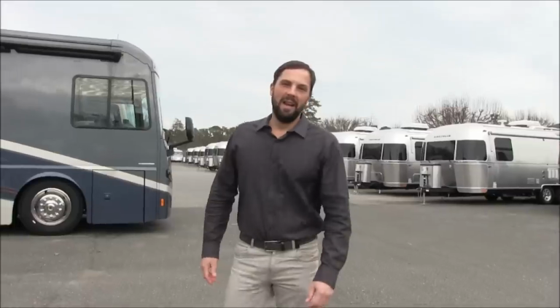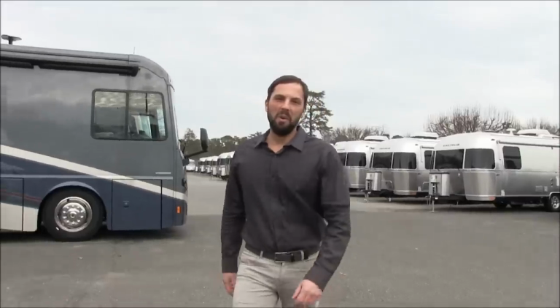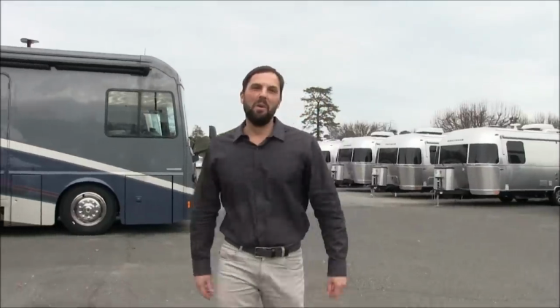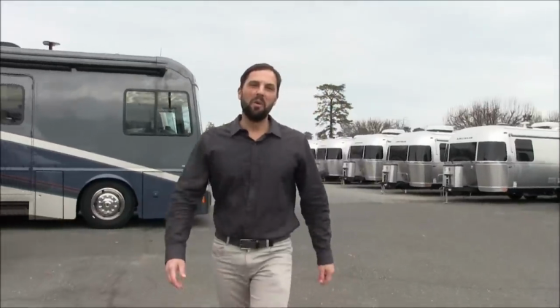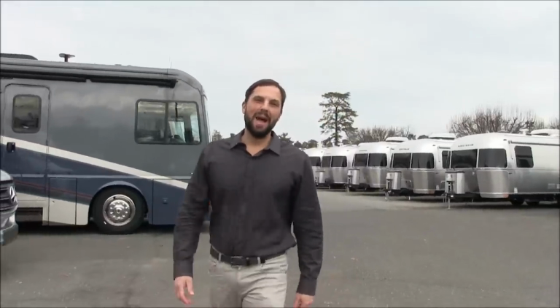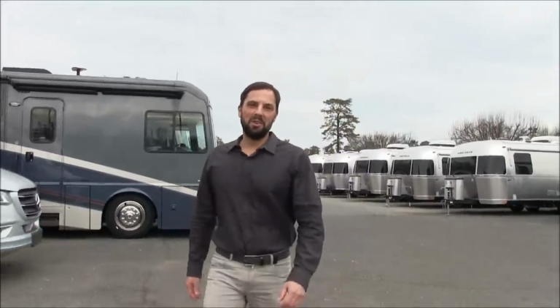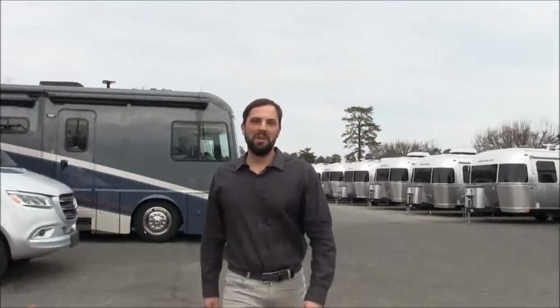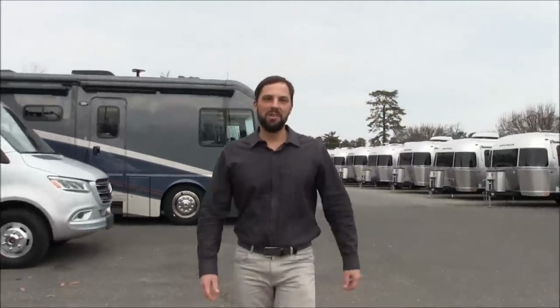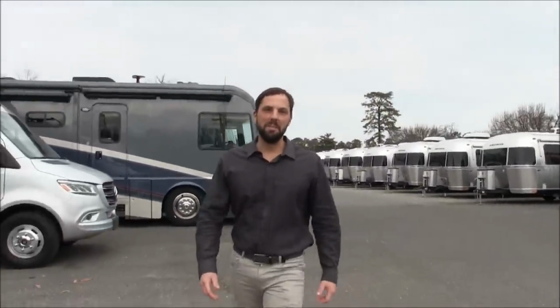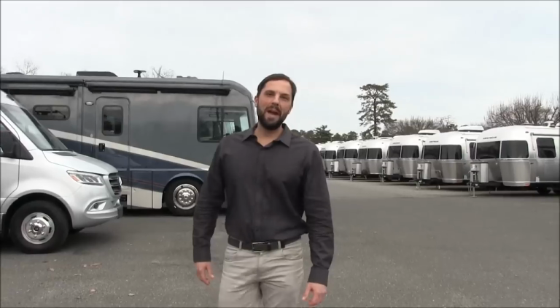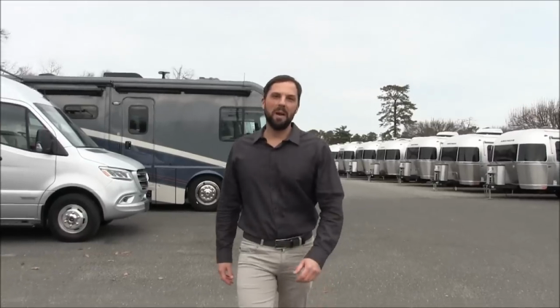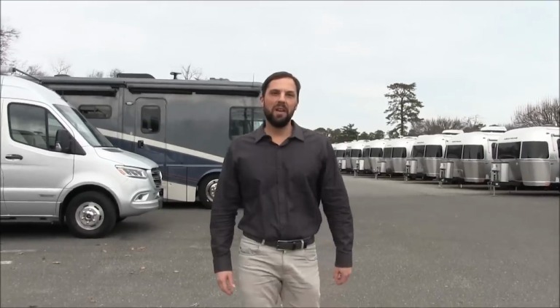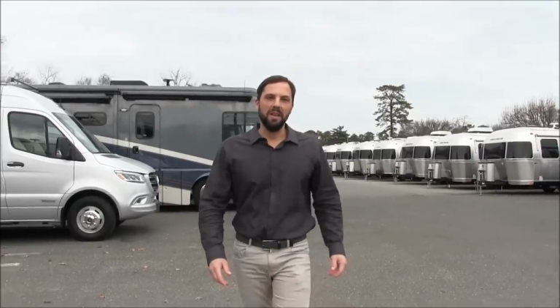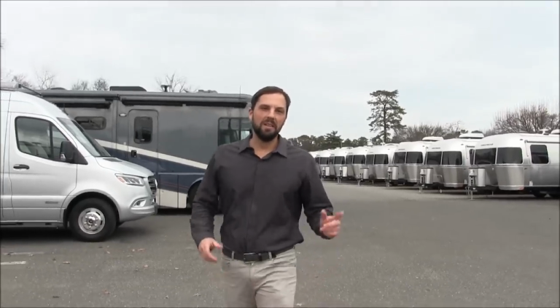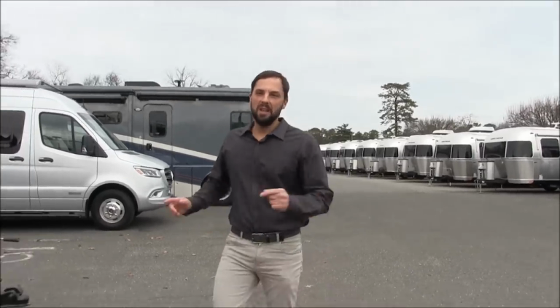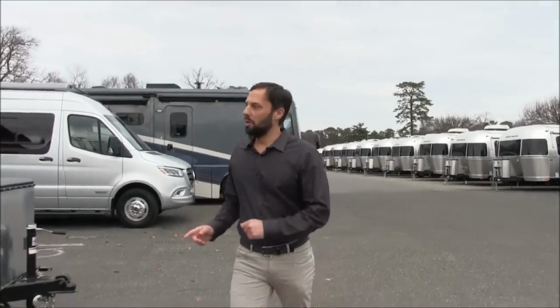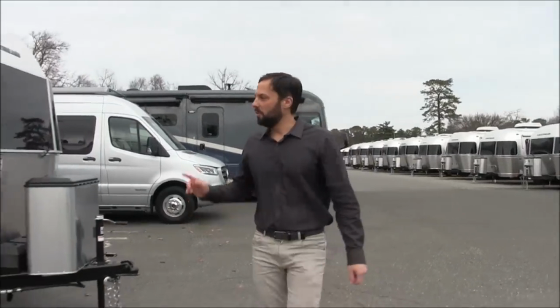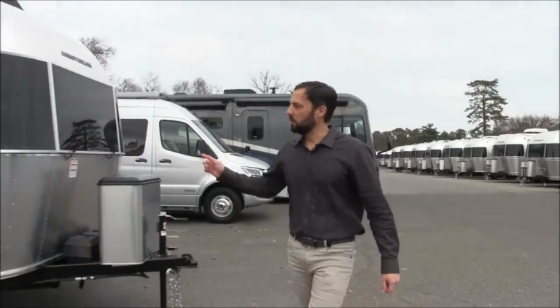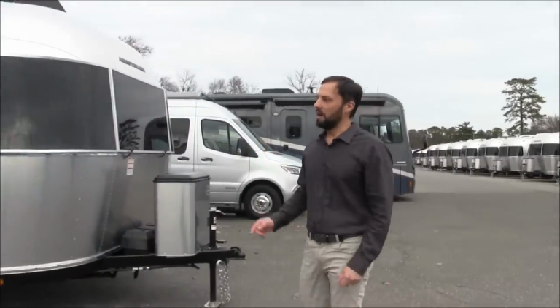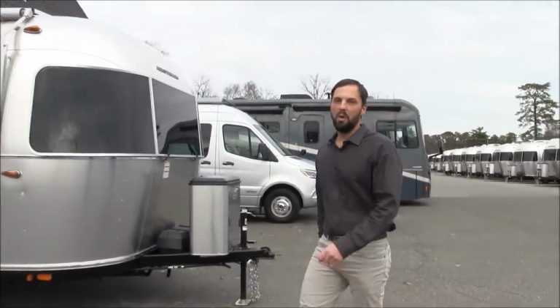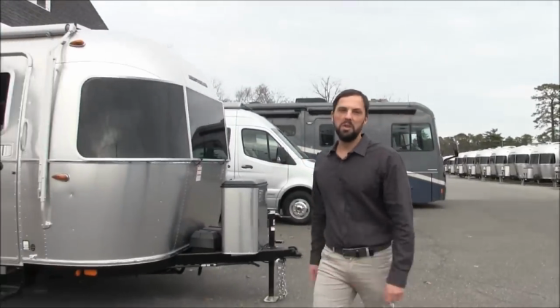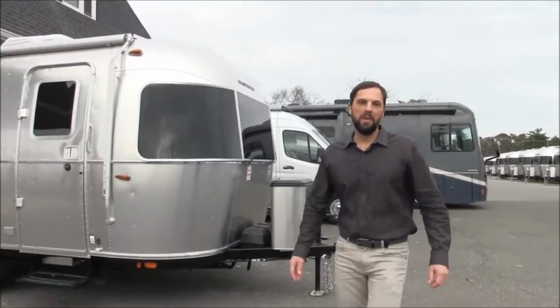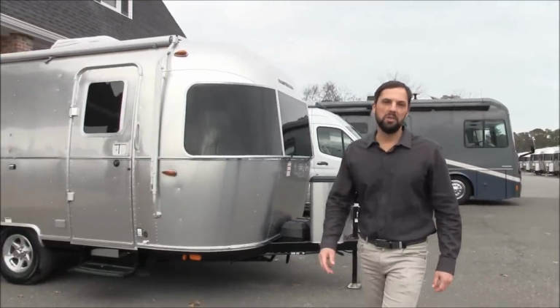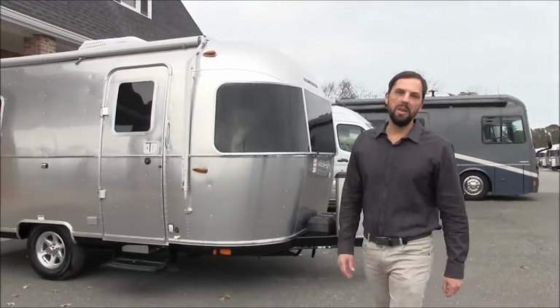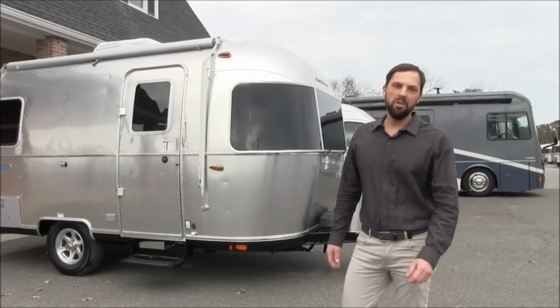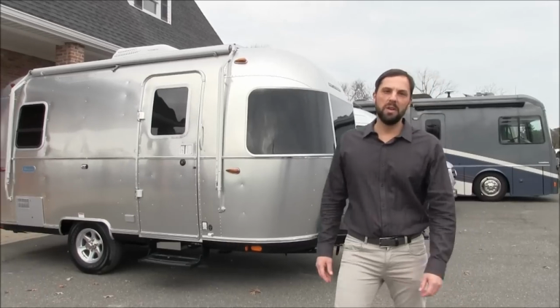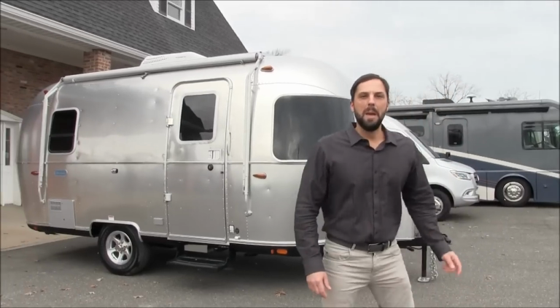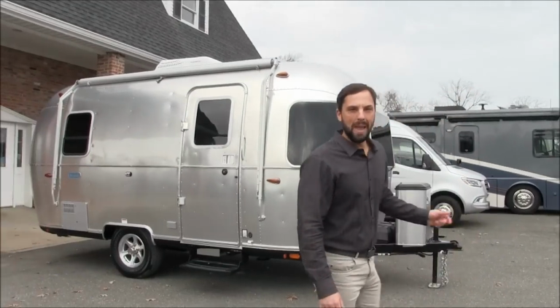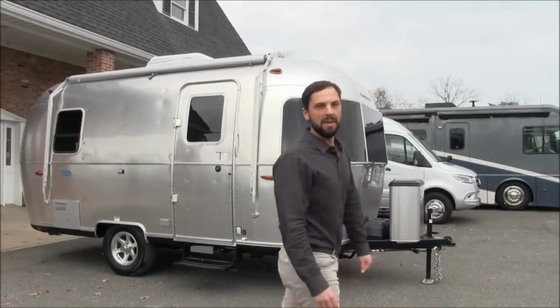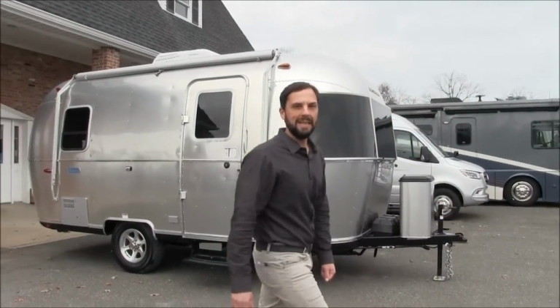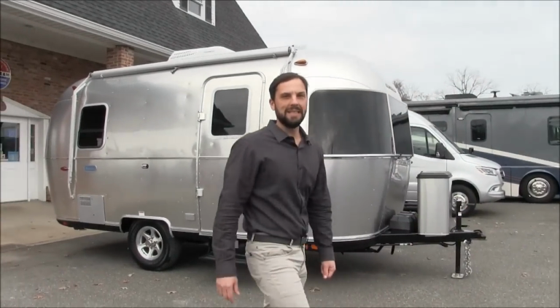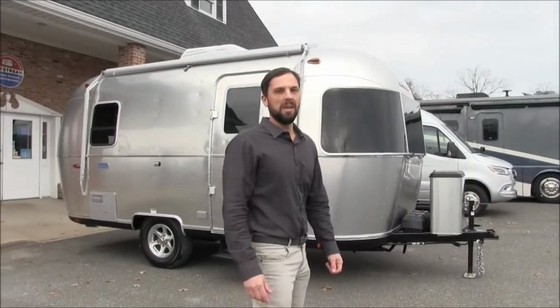Hello and welcome back to Colonial Airstream. I'm Patrick Botticelli. Today, join me for a tour of the all-new 2020 Airstream Bambi 19CB.